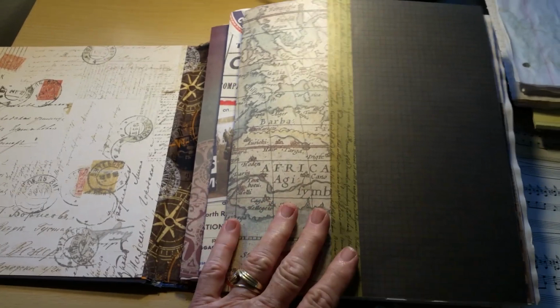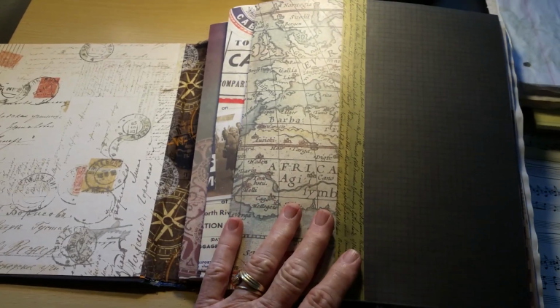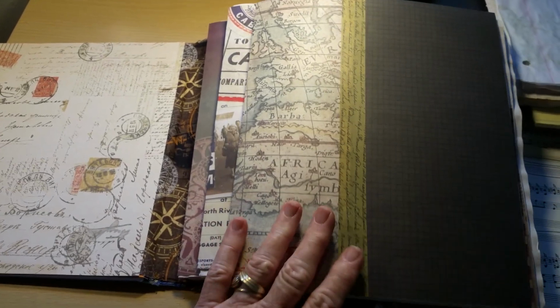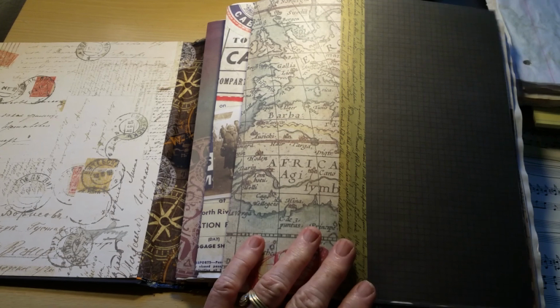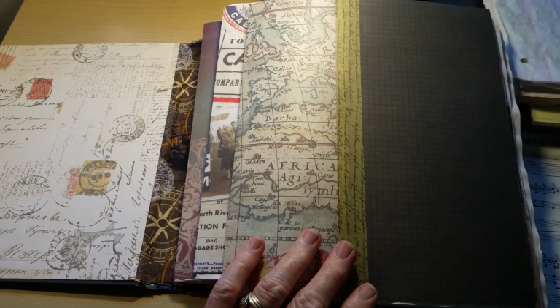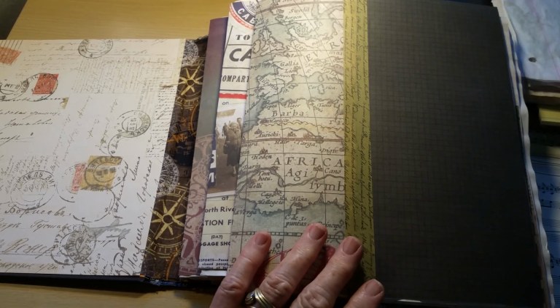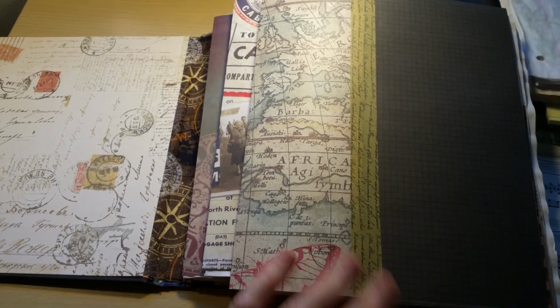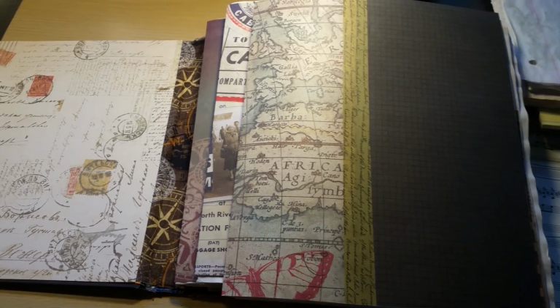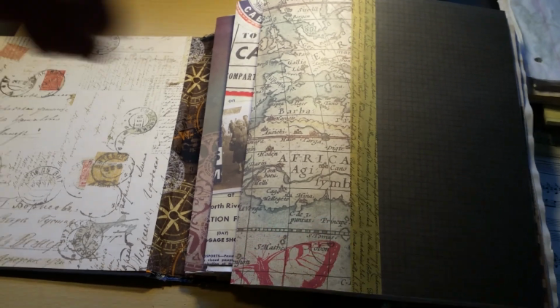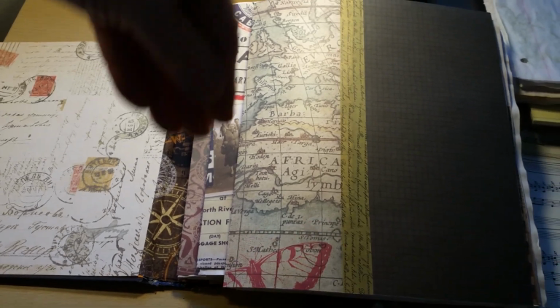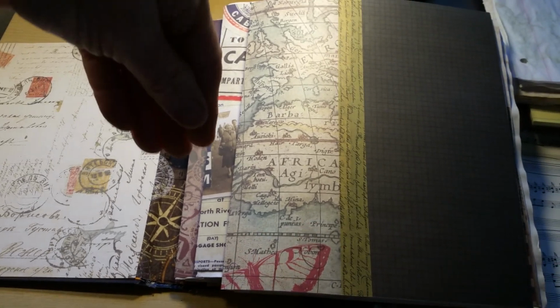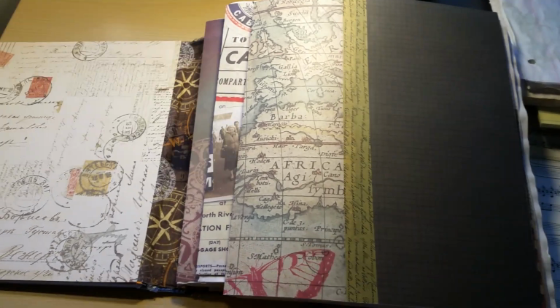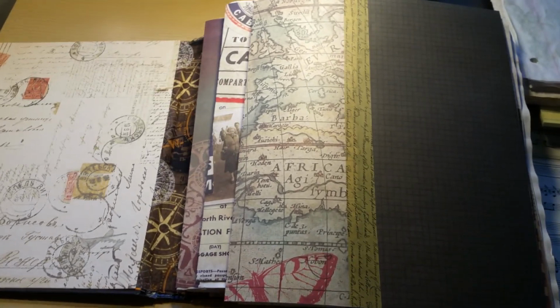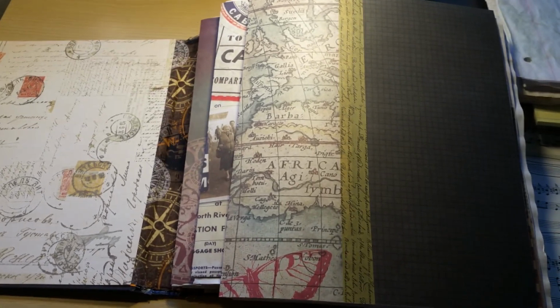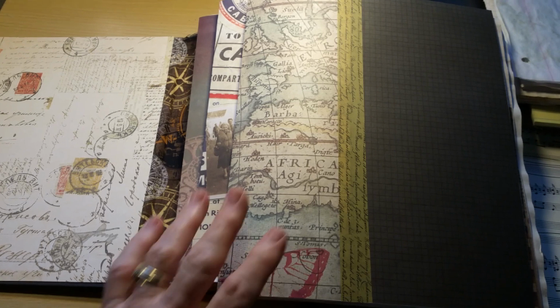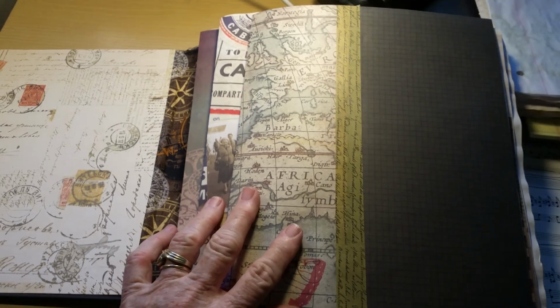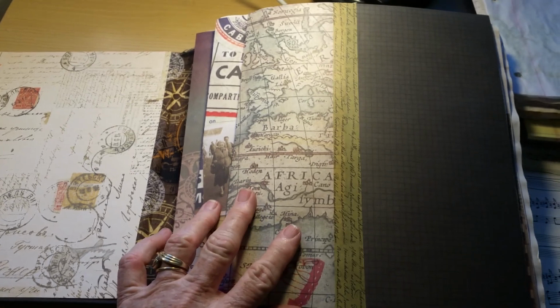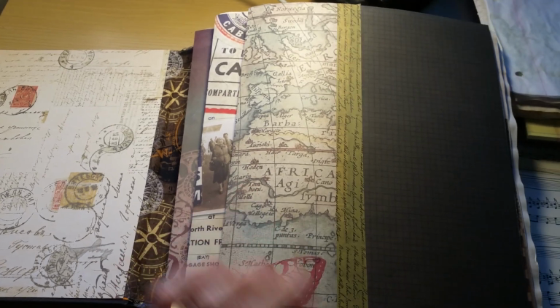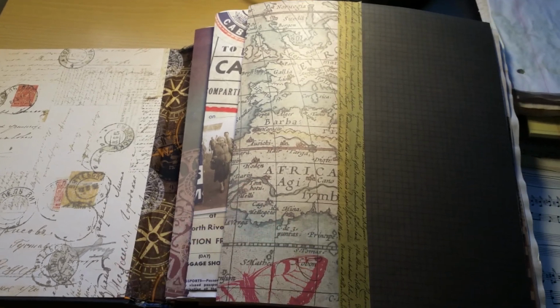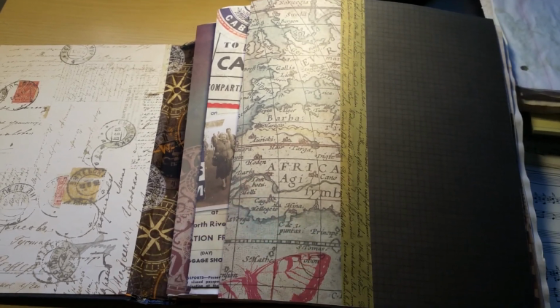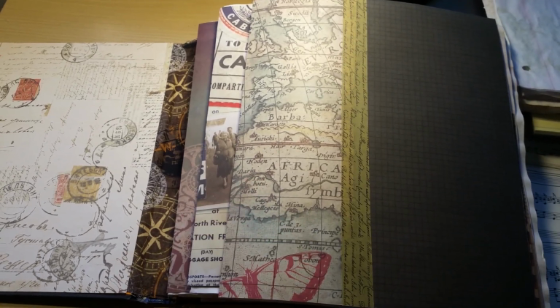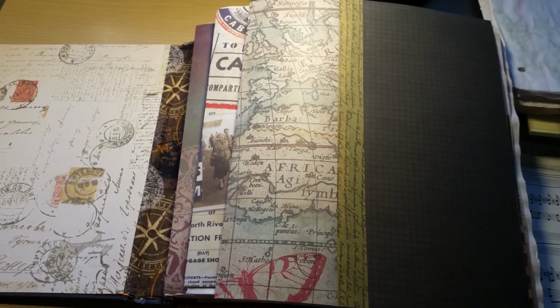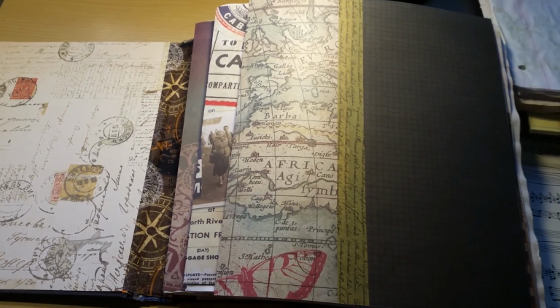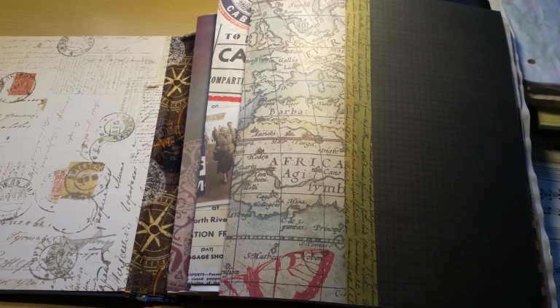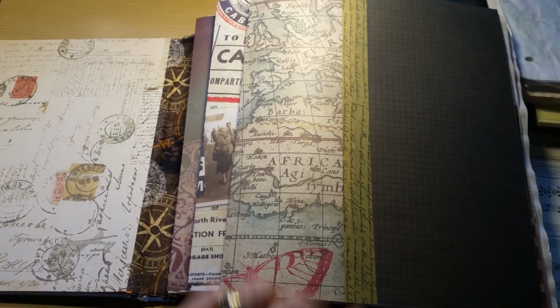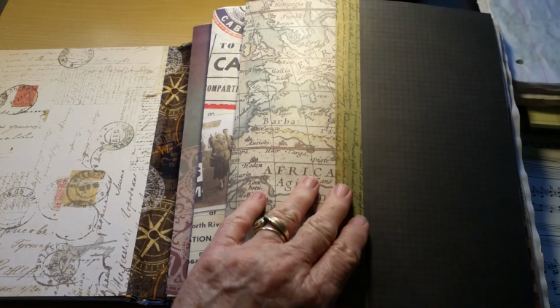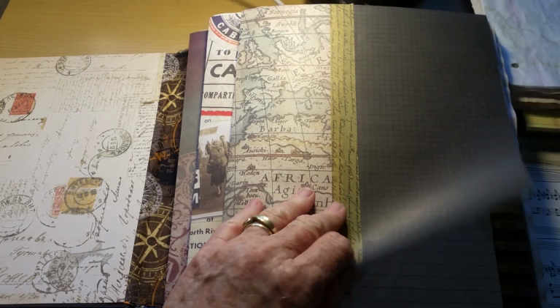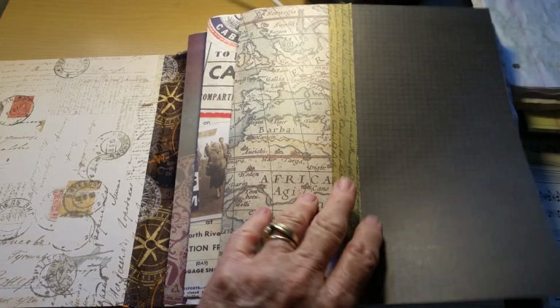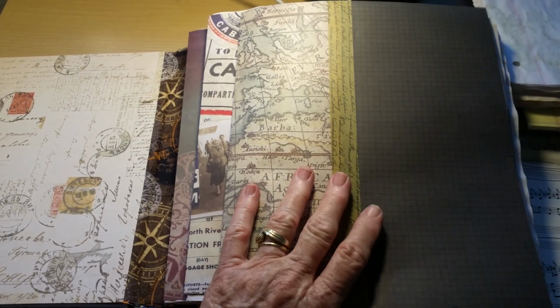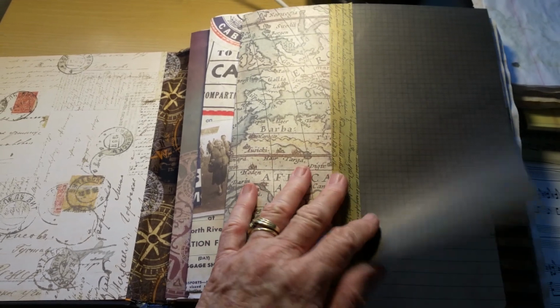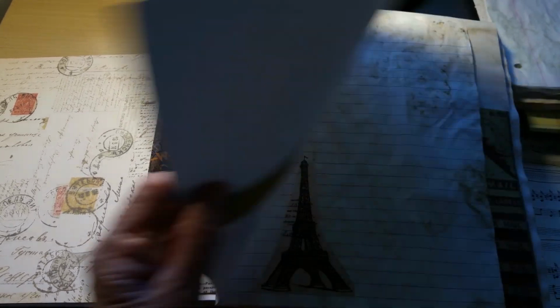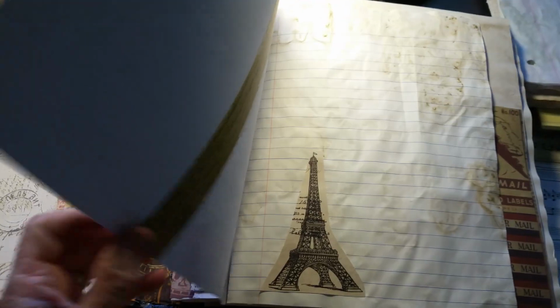I did a video, but I had it on my little arm that hangs over and takes the photos and video, and it just came out the wrong direction, so I'm just going to redo this.